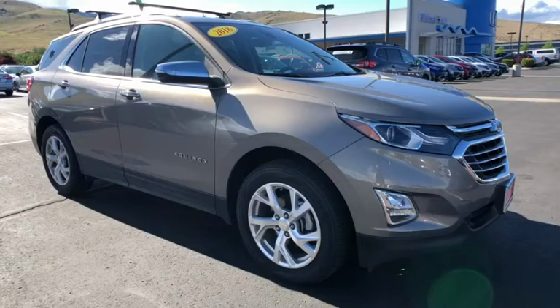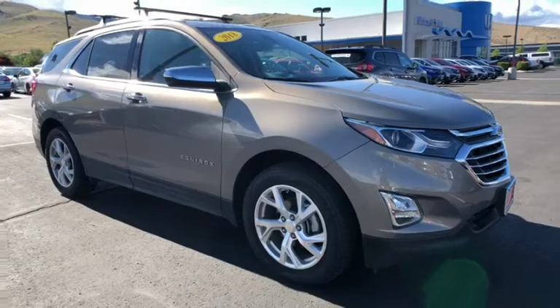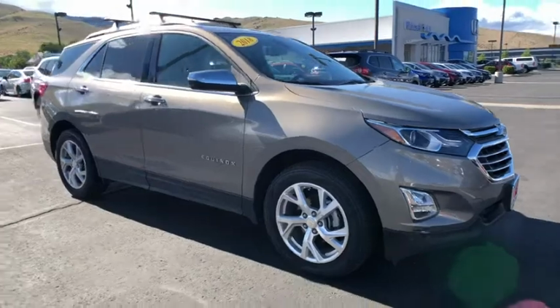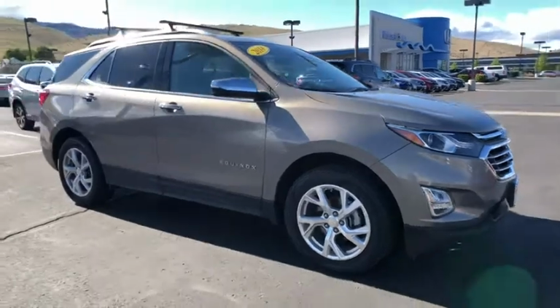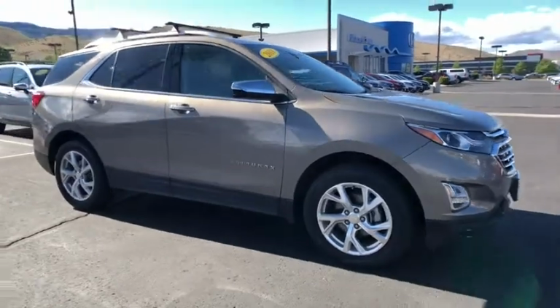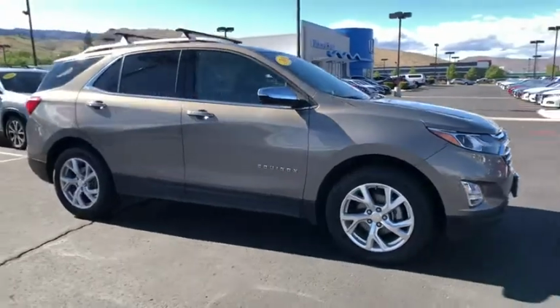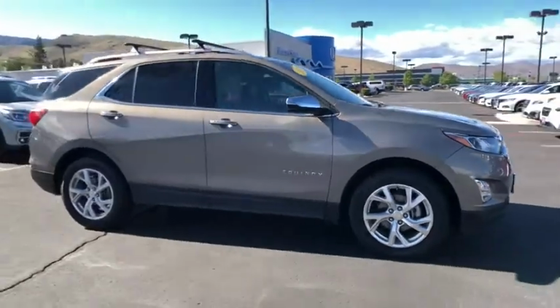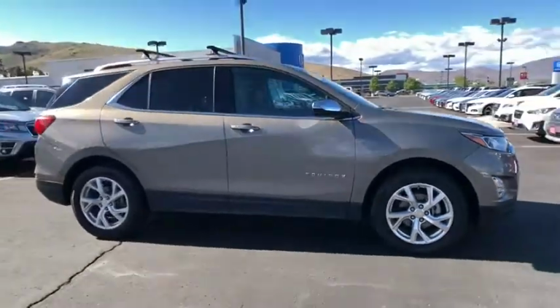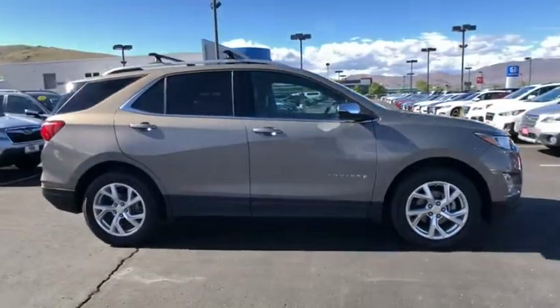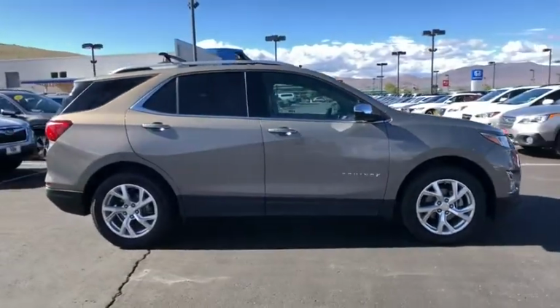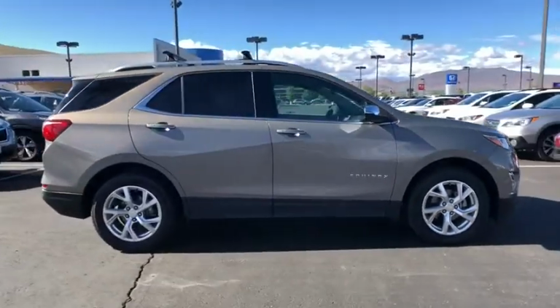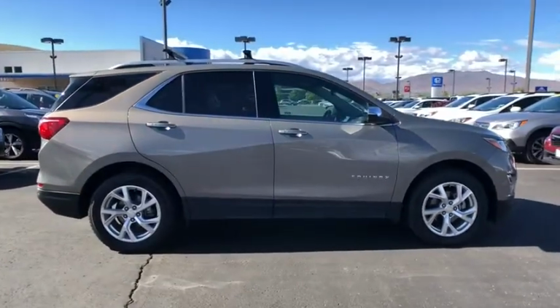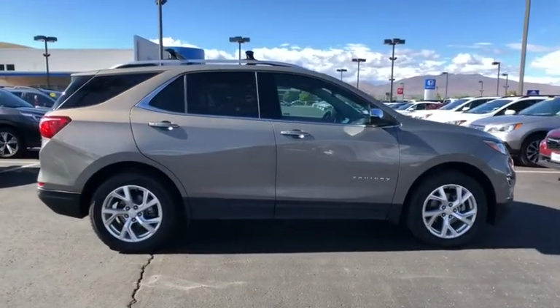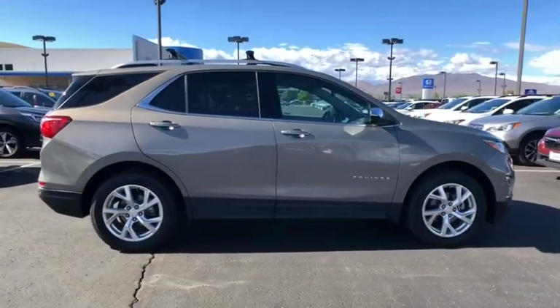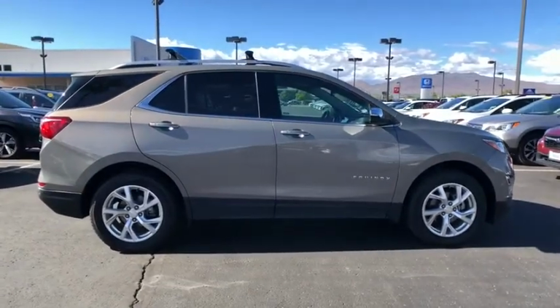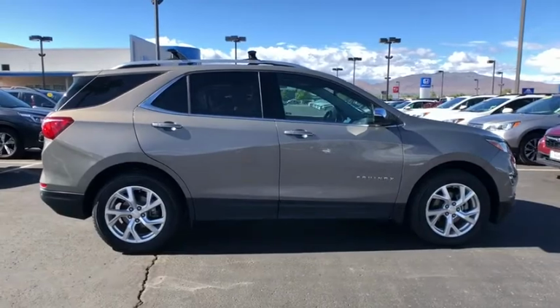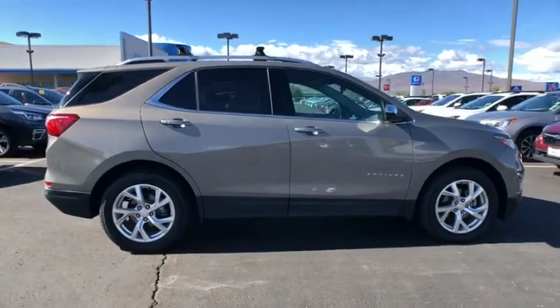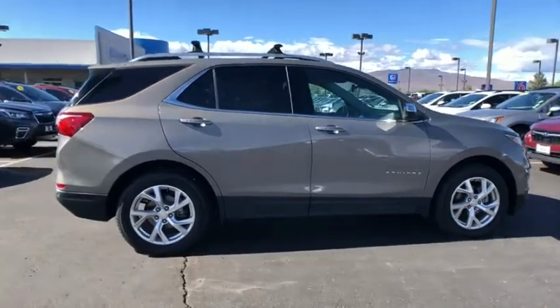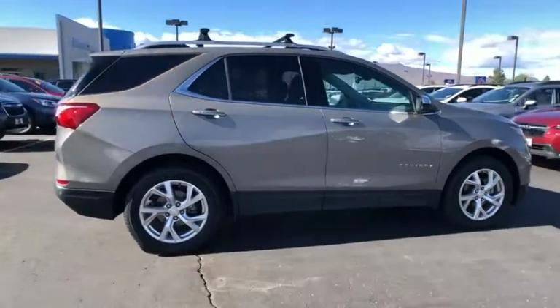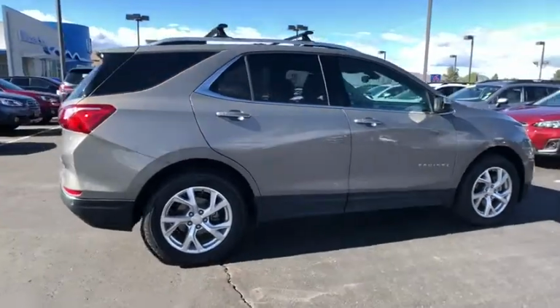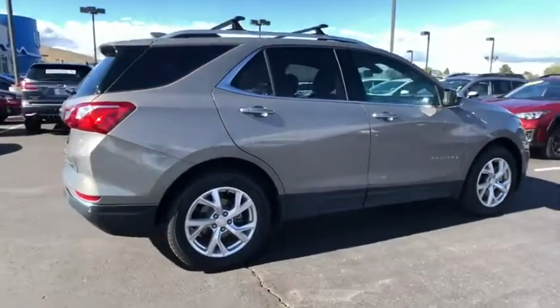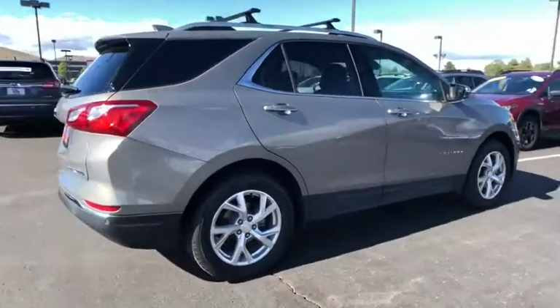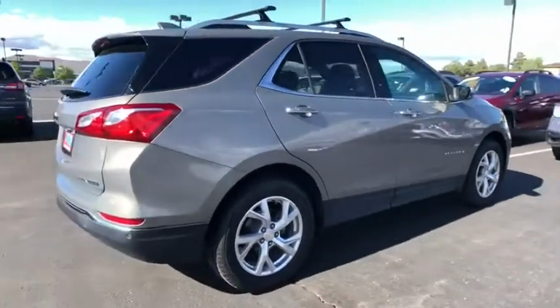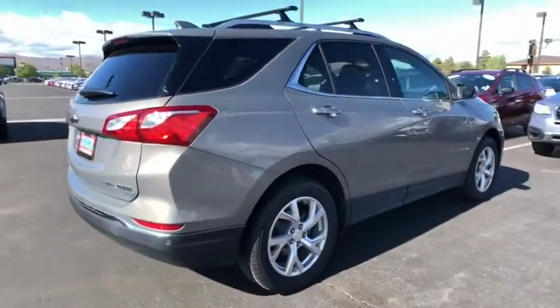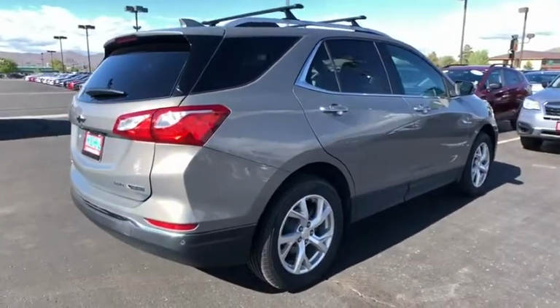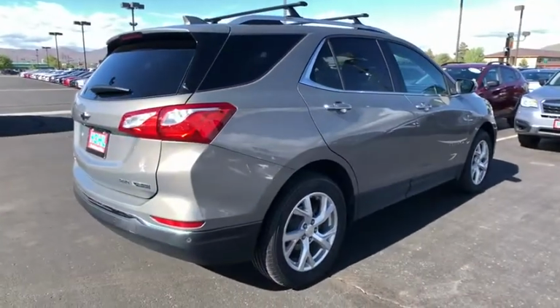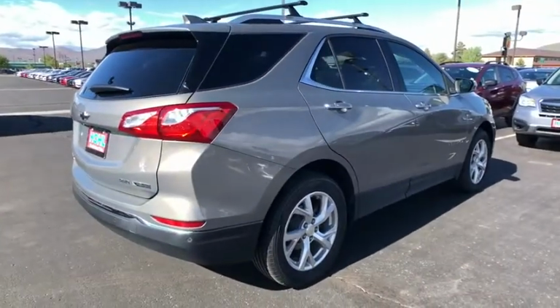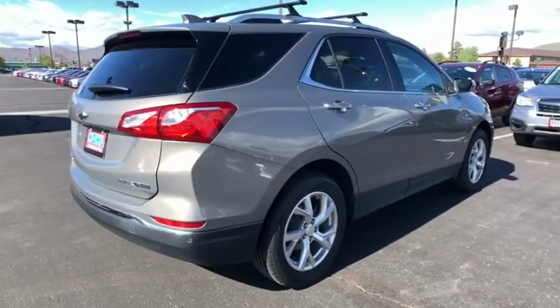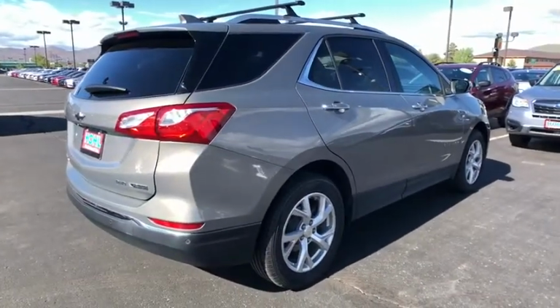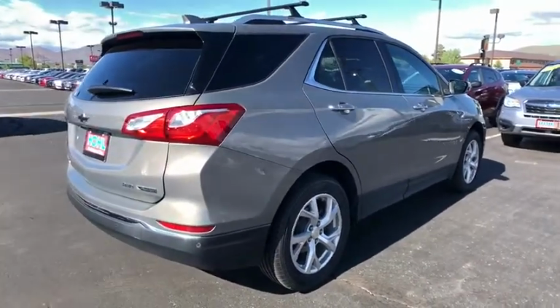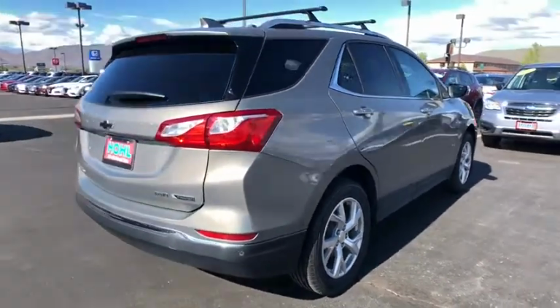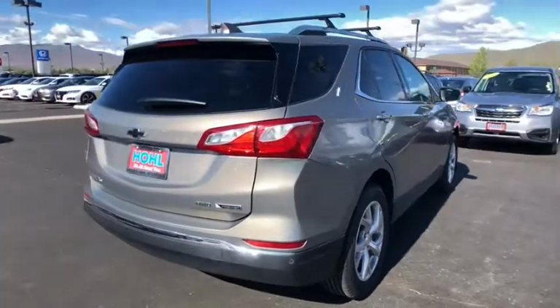Take a ride in the 2018 Chevrolet Equinox. Fuel efficiency, safety, and value equals the Chevy Equinox. This vehicle has less than 35,000 miles.